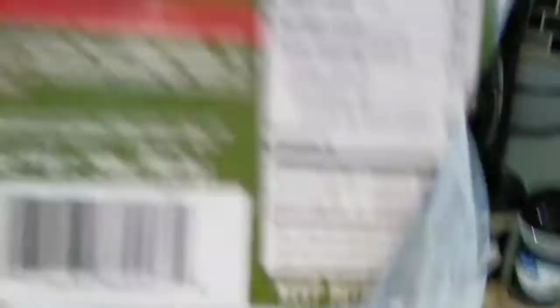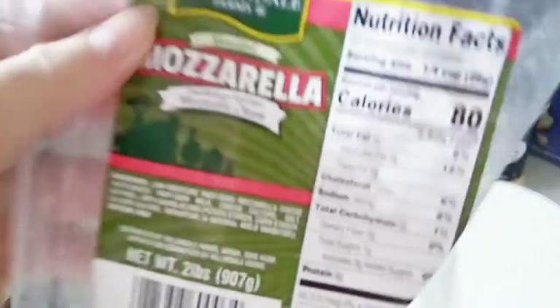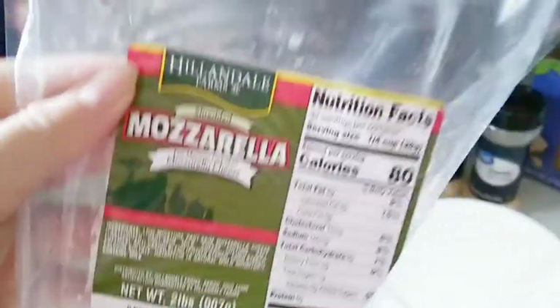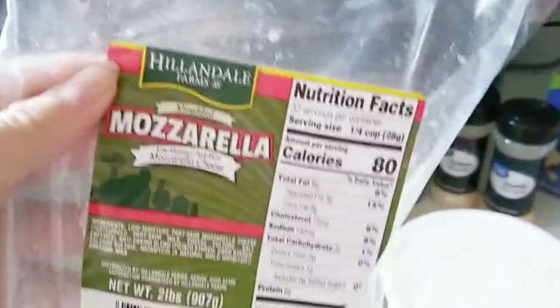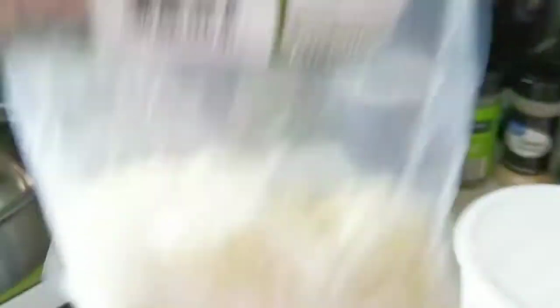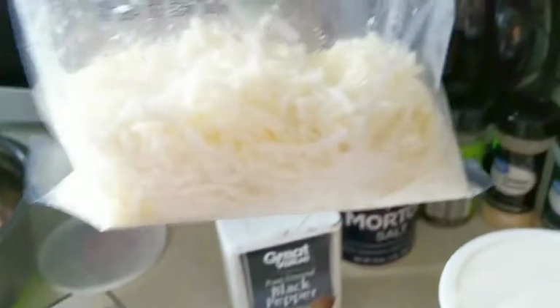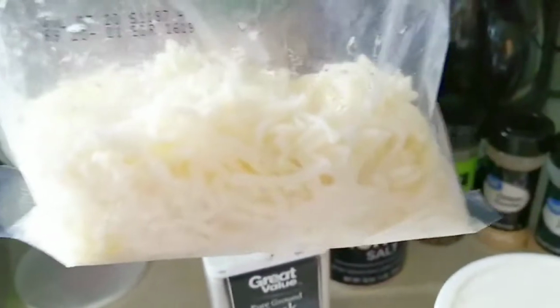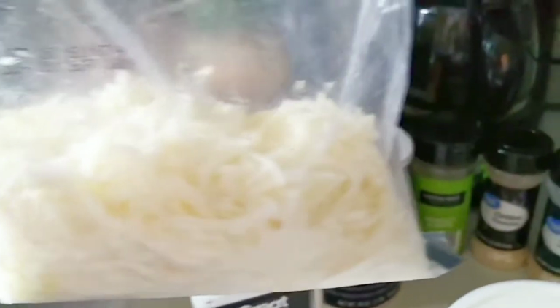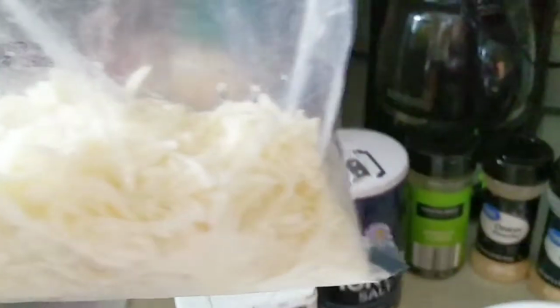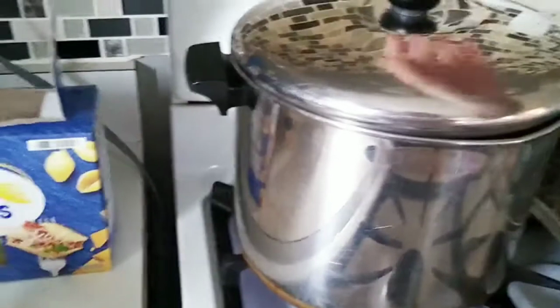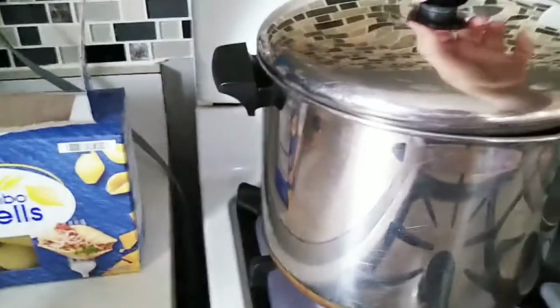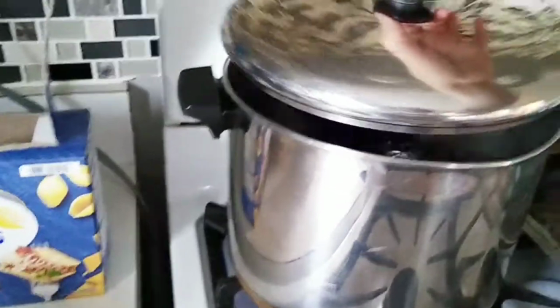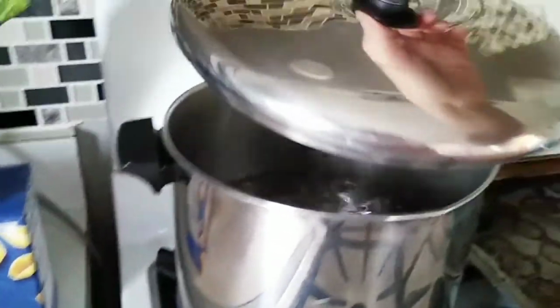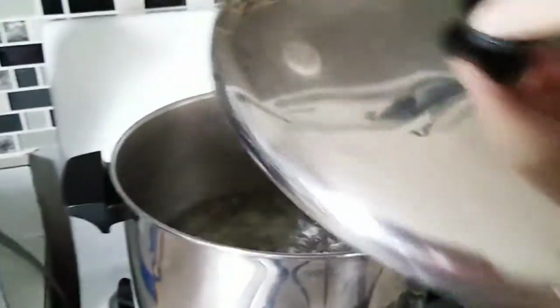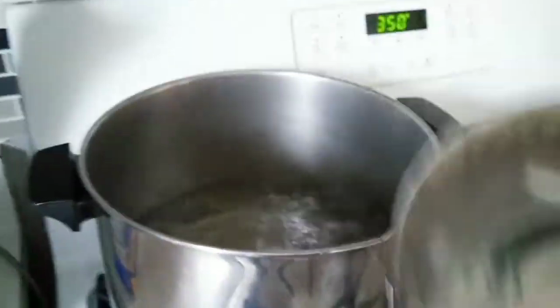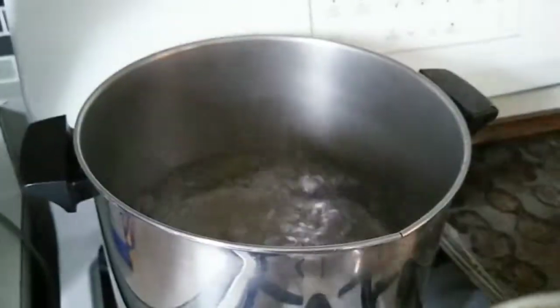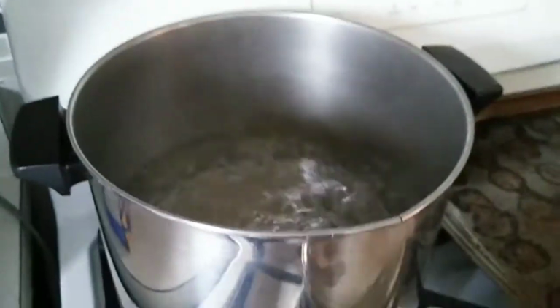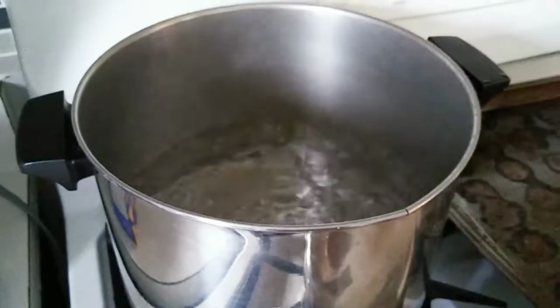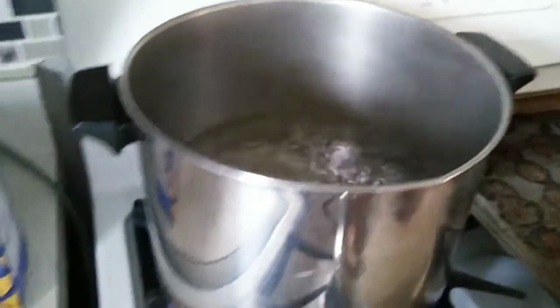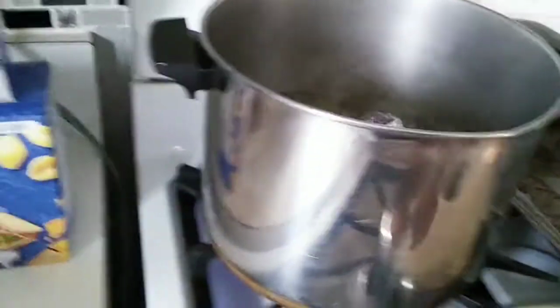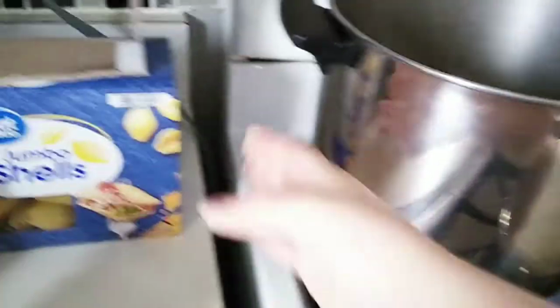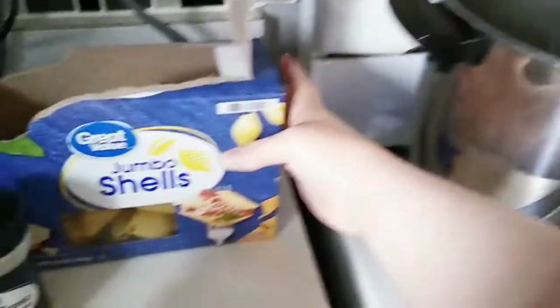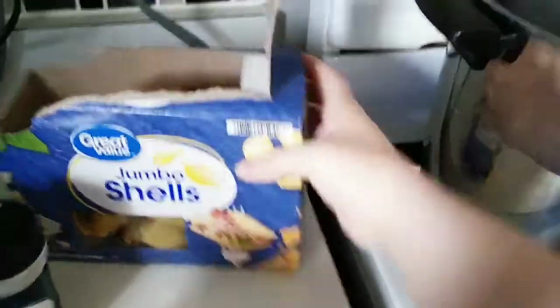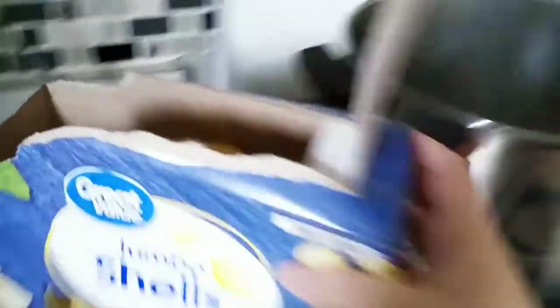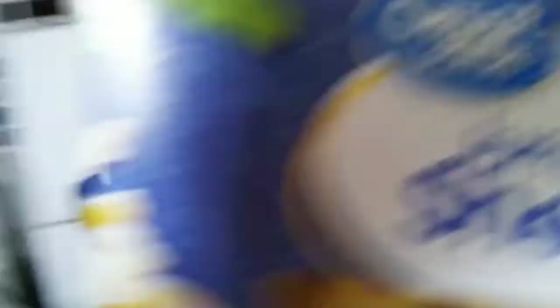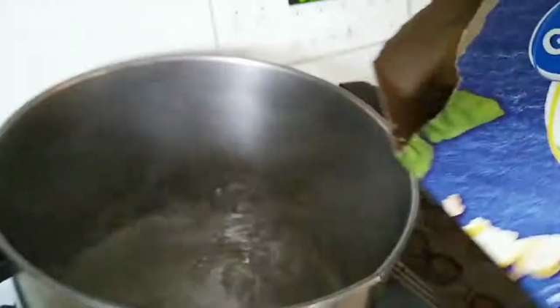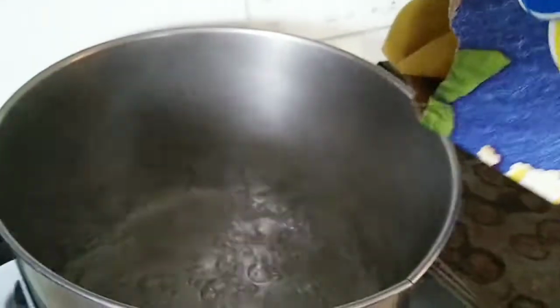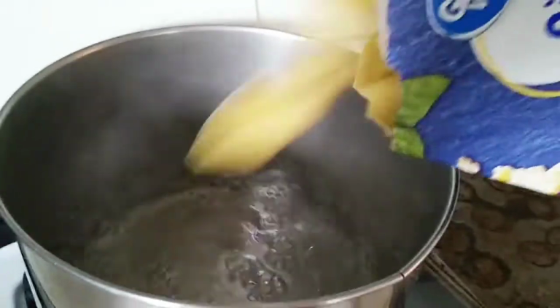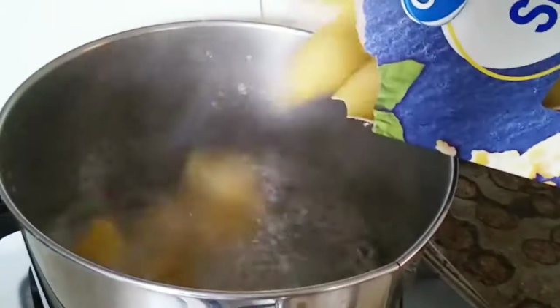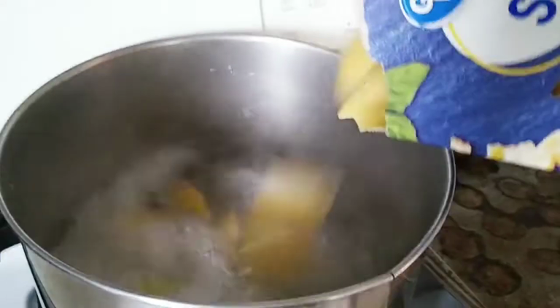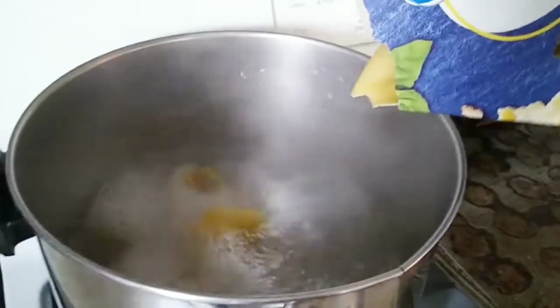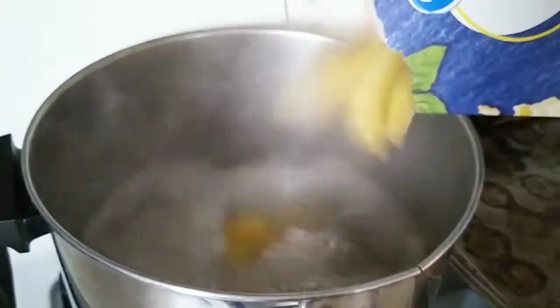Also I got some mozzarella cheese that I'm going to use and put in here too. So first I'm going to boil up the water and put the shells in, cooking it to how the box says to cook it.